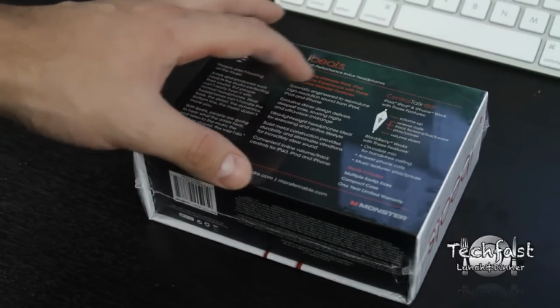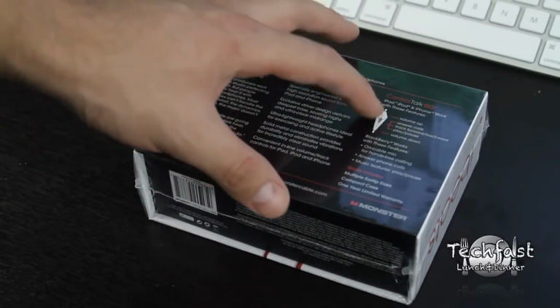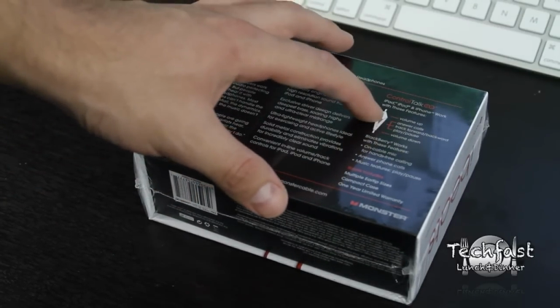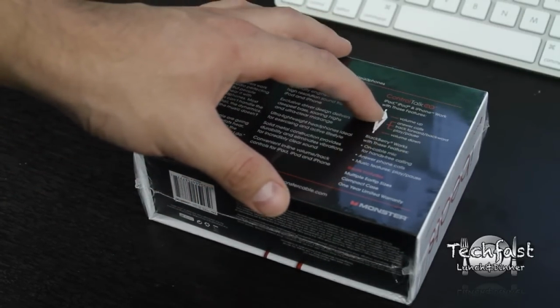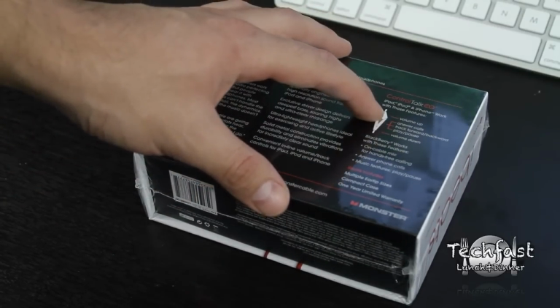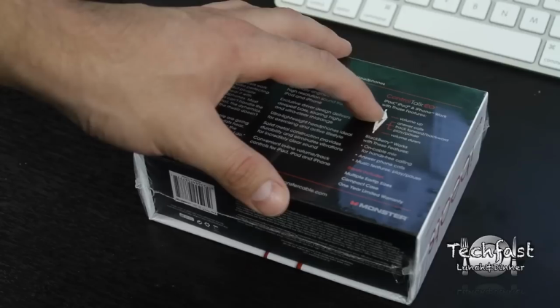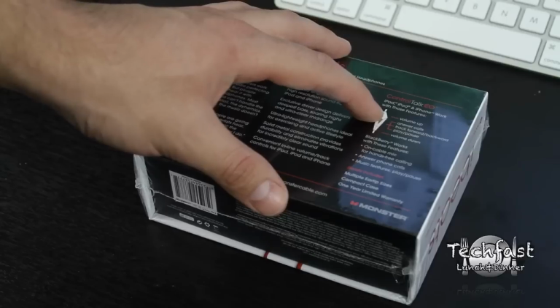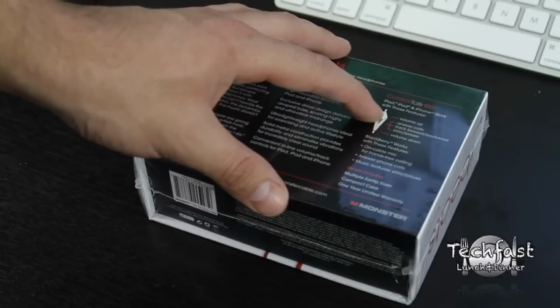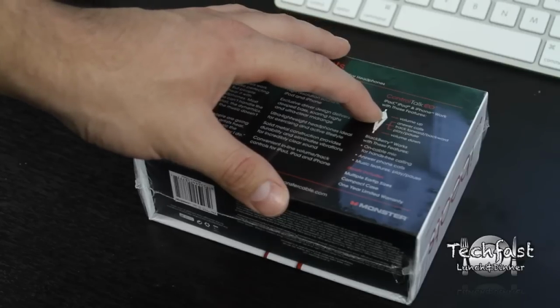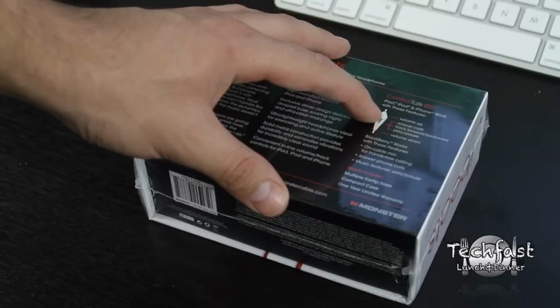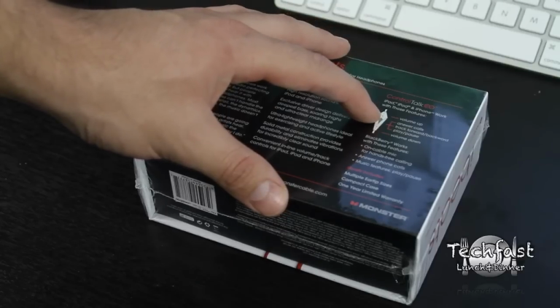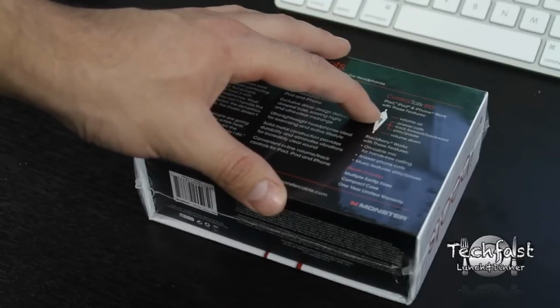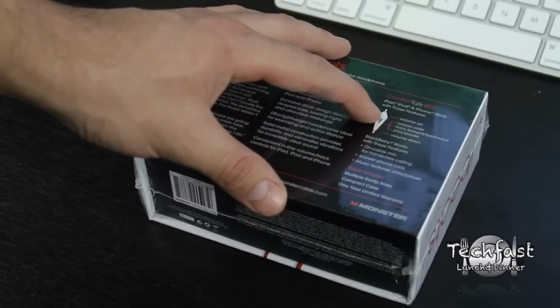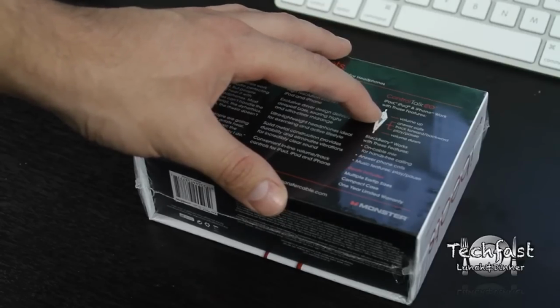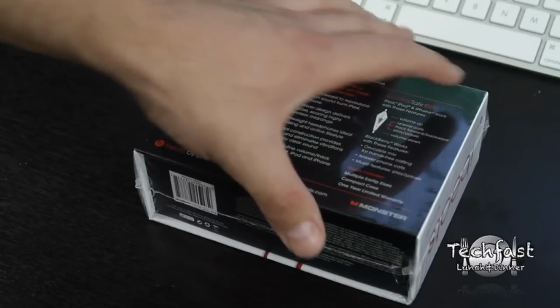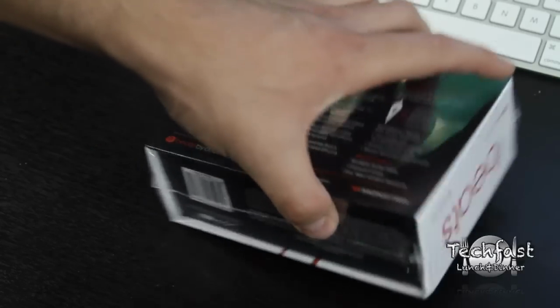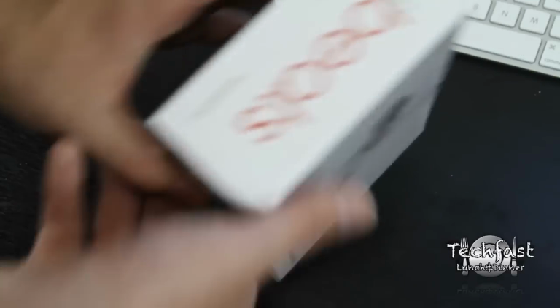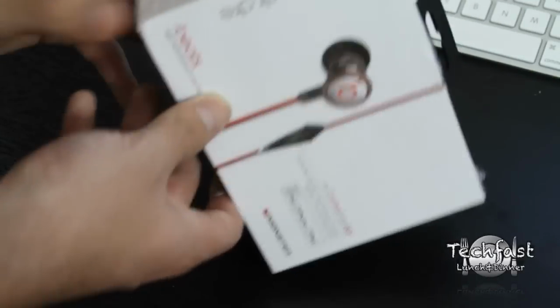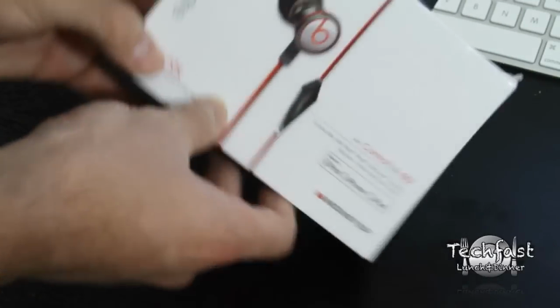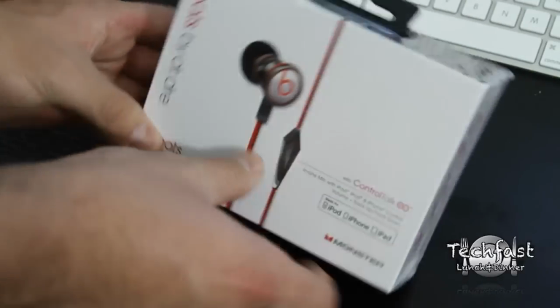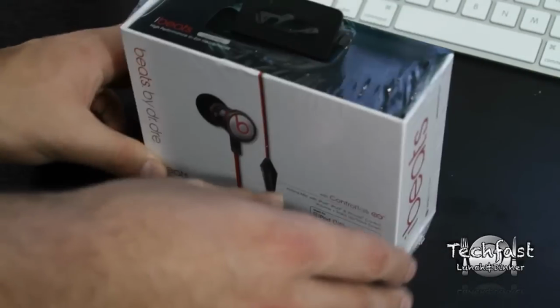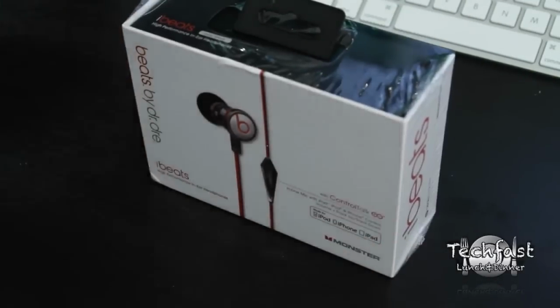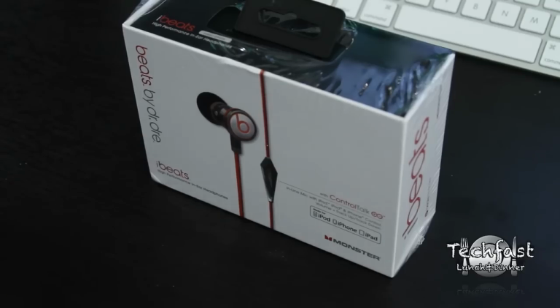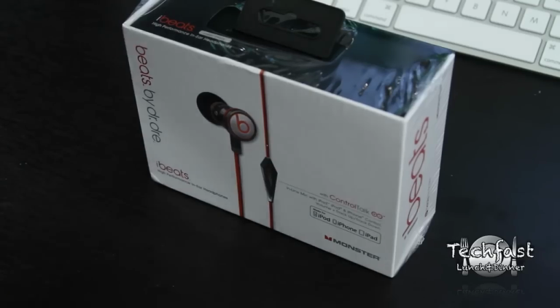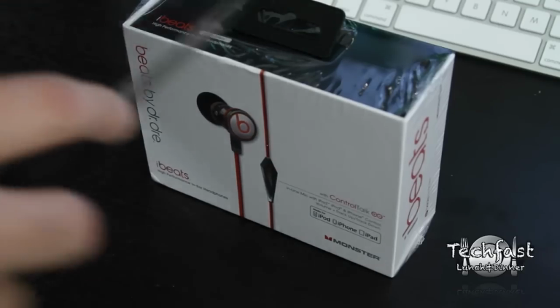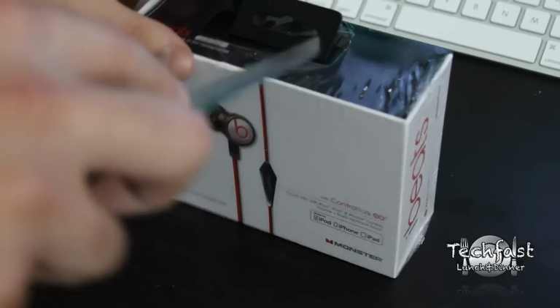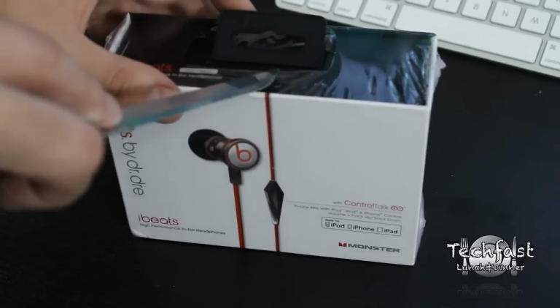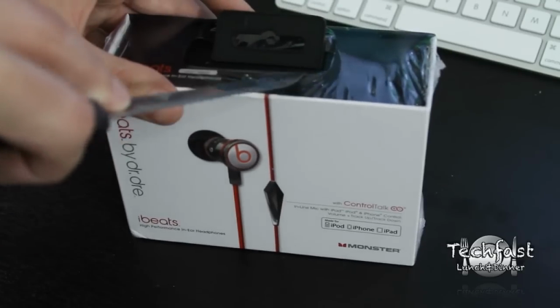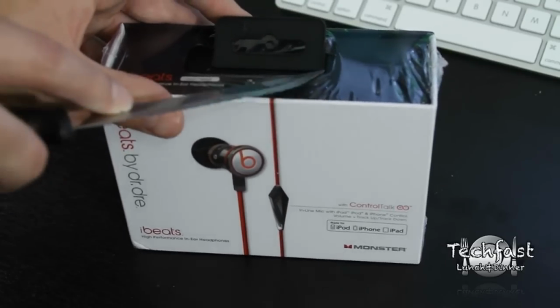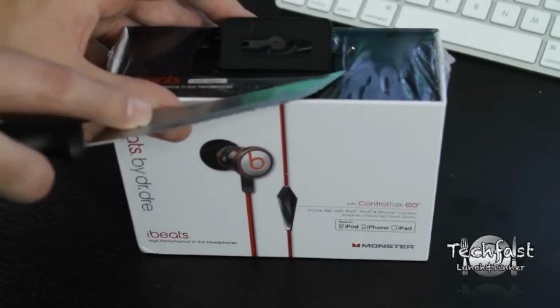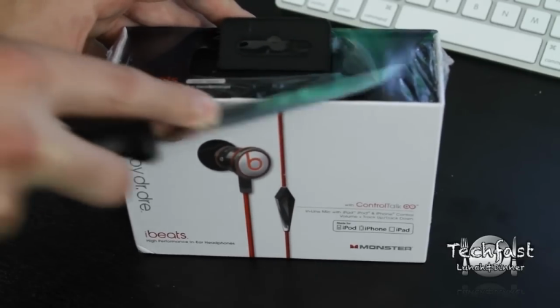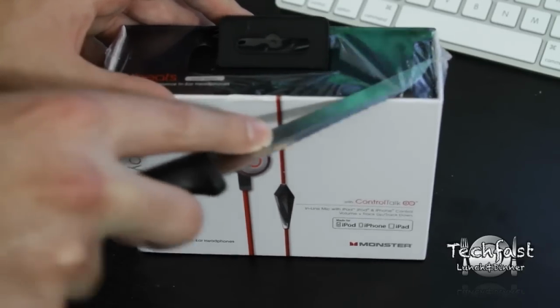On the back it talks about the features. This actually works with the iPad, iPod, iPhone, and actually some Blackberry devices. So not only will it work for the iPhone and iDevices, but it'll work with the Blackberry too.